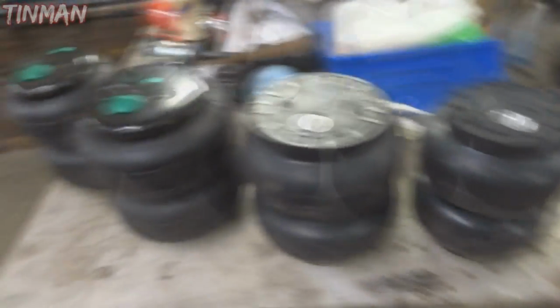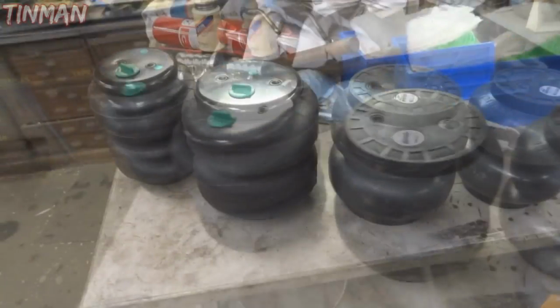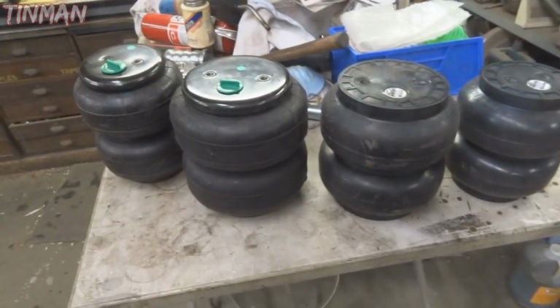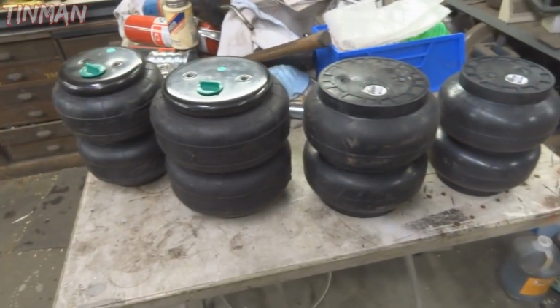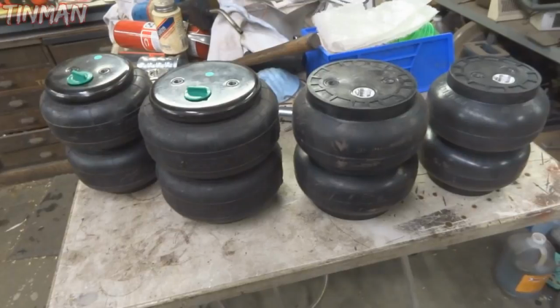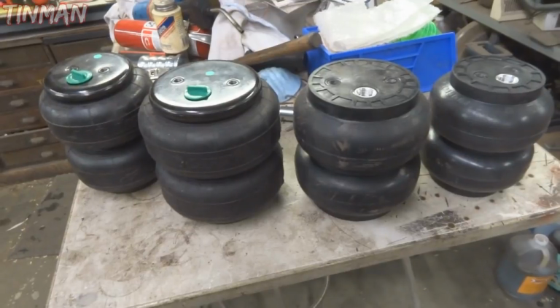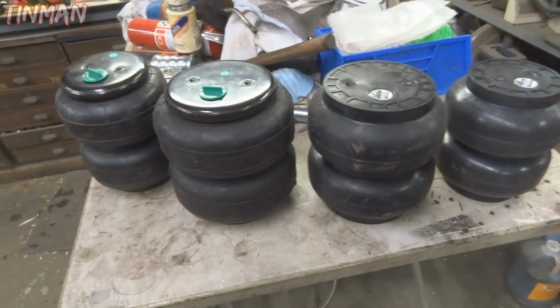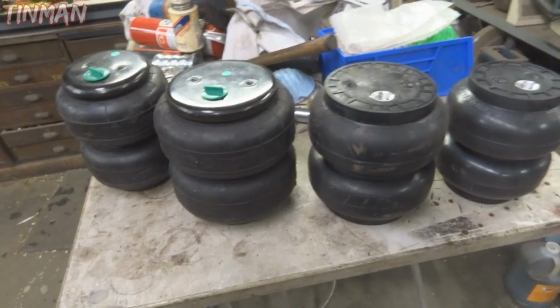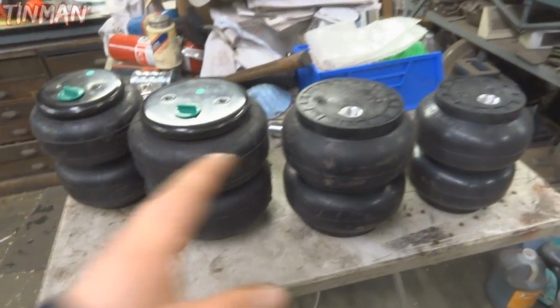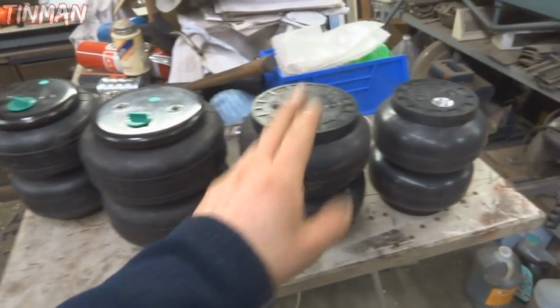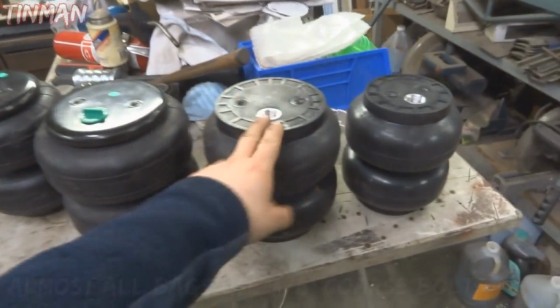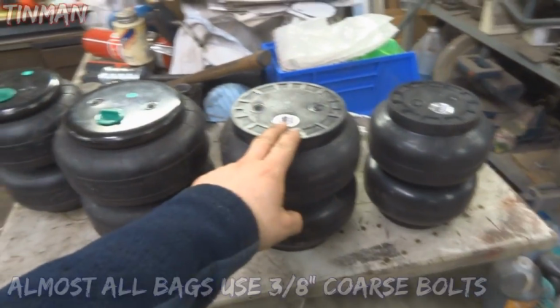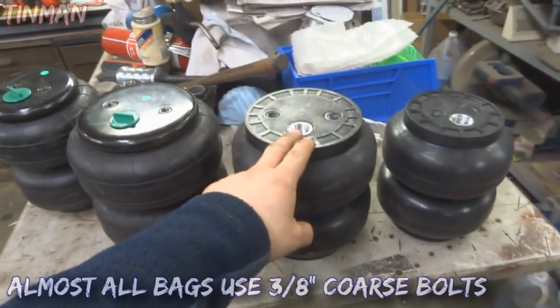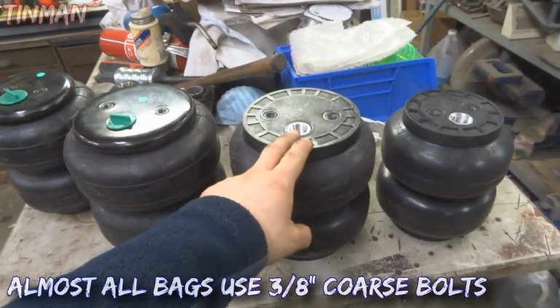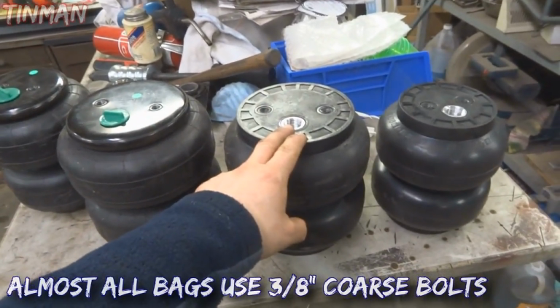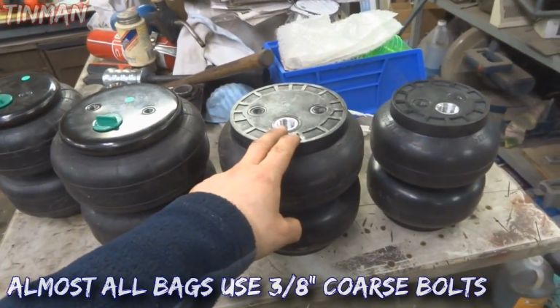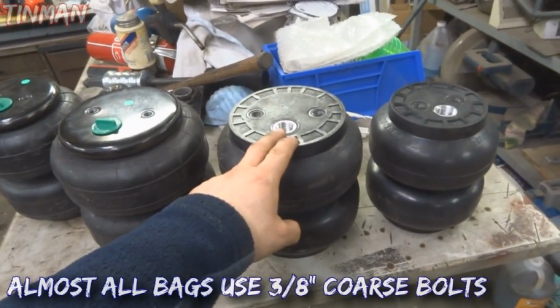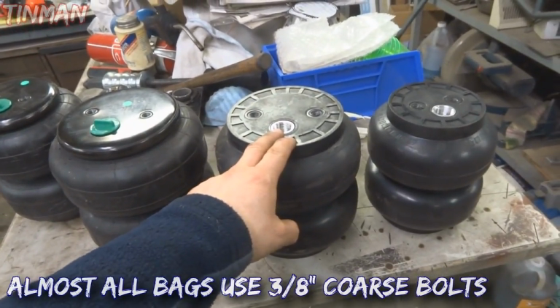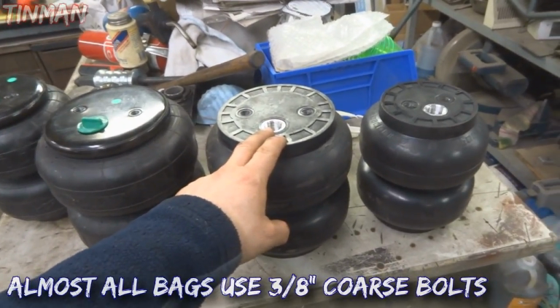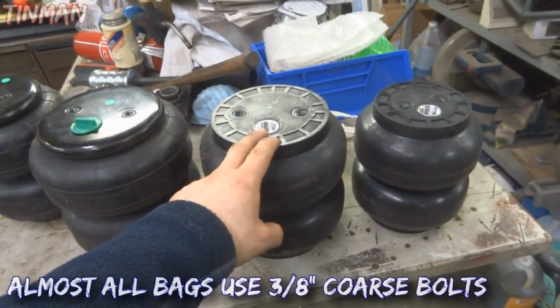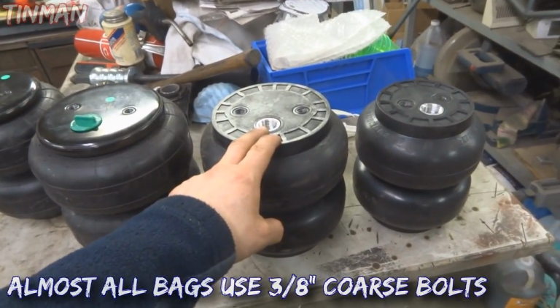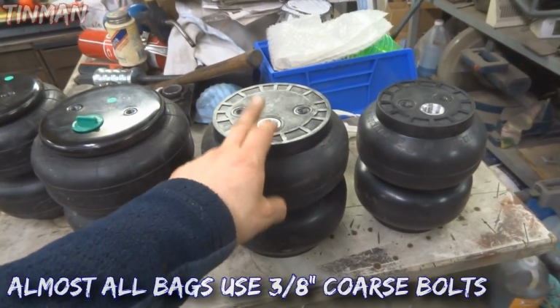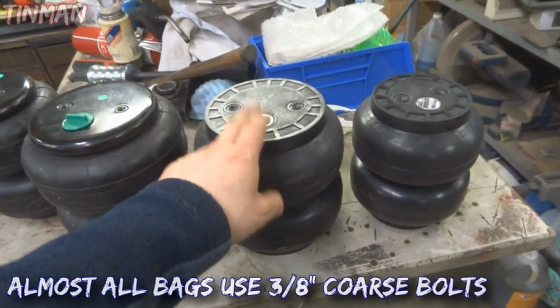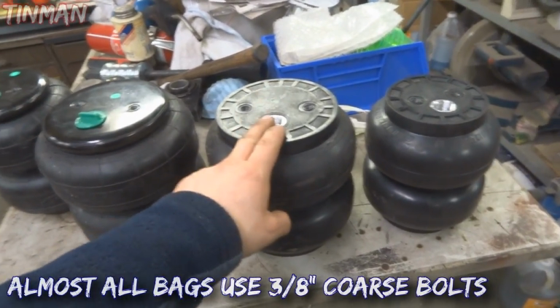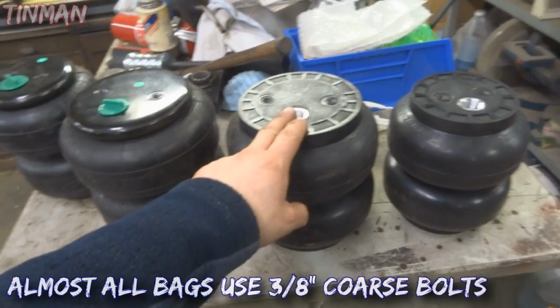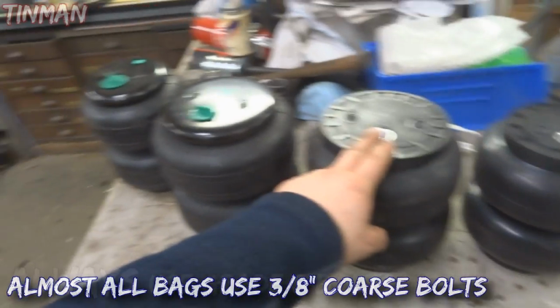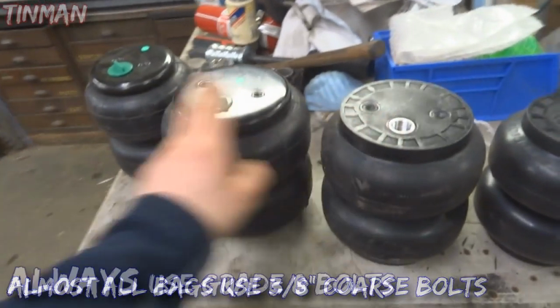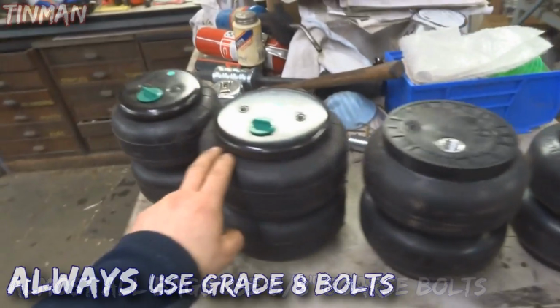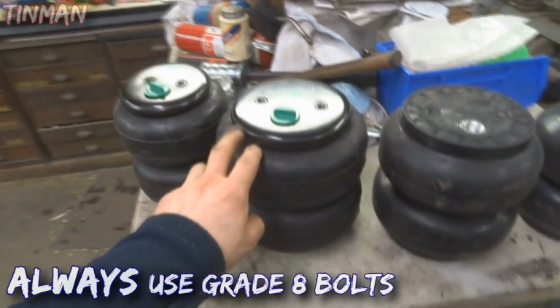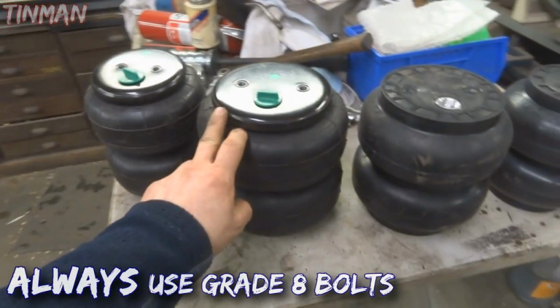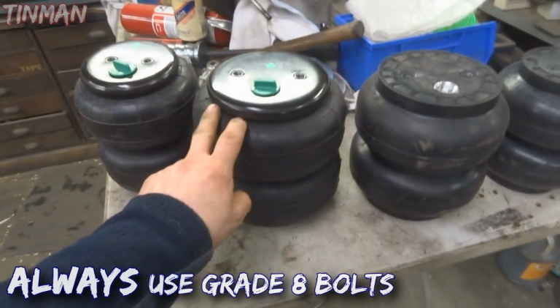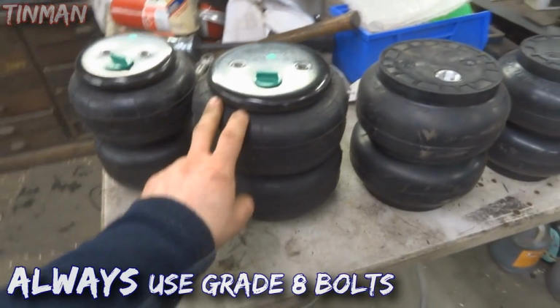They're both very similar weight rating wise, but the SLAM one is a bit more expensive. You're looking at like thirty, forty dollars more a bag versus the Airlift one.